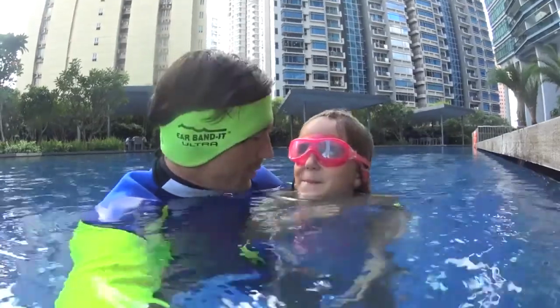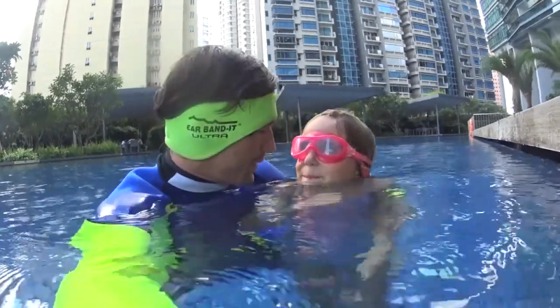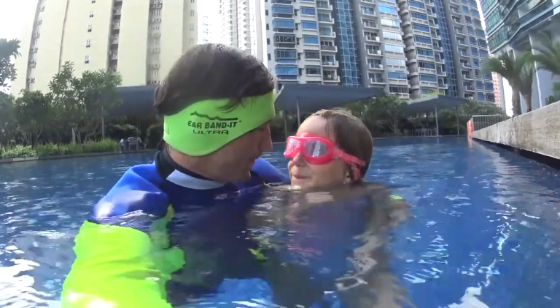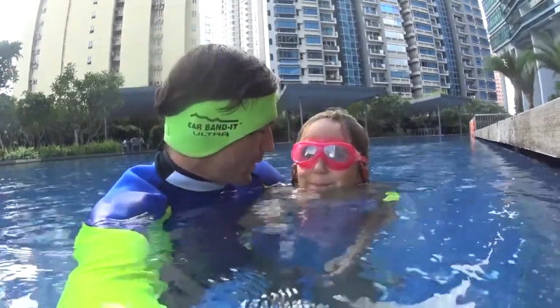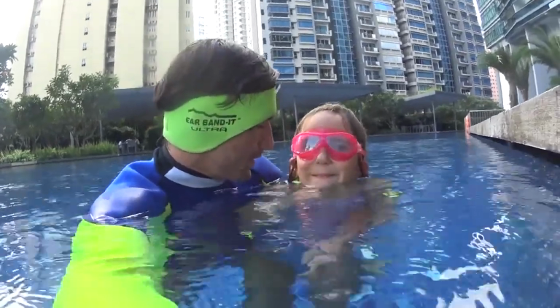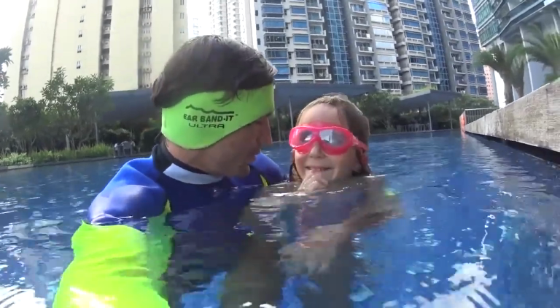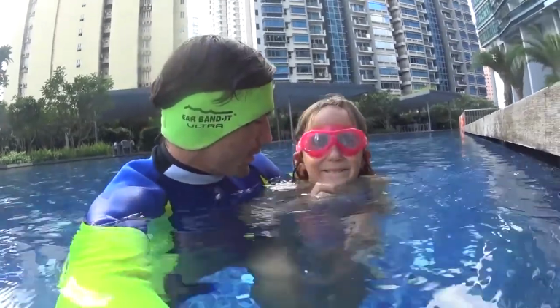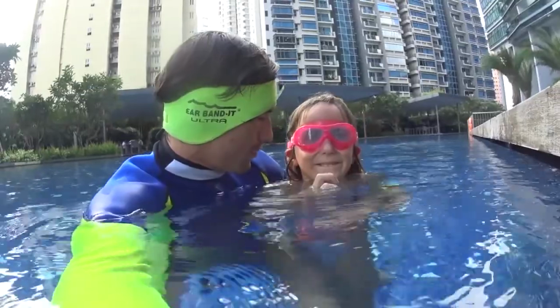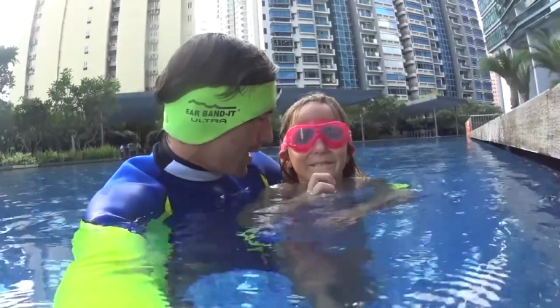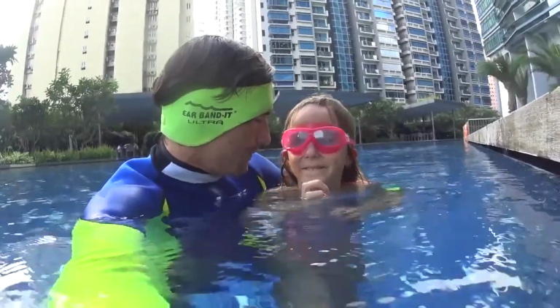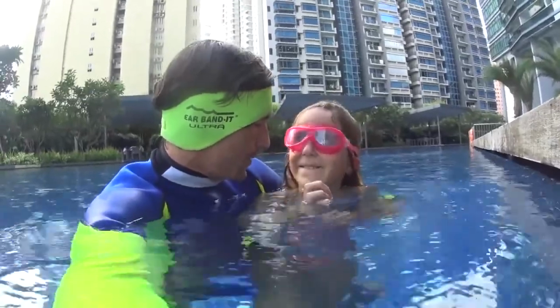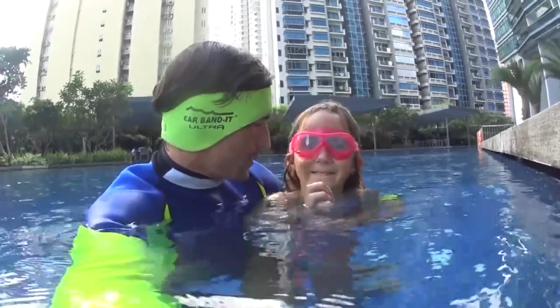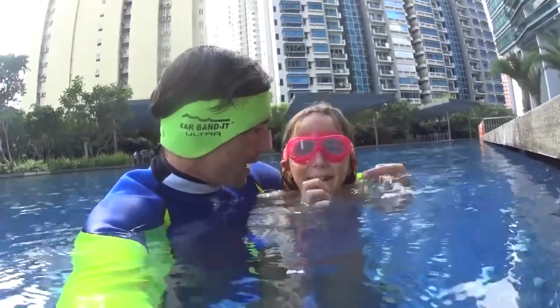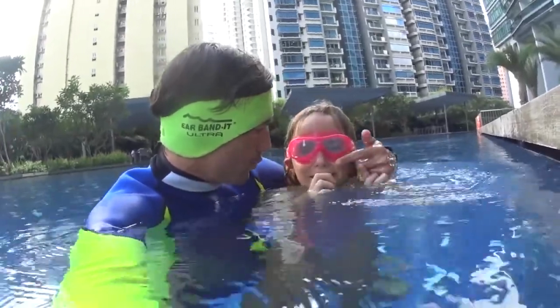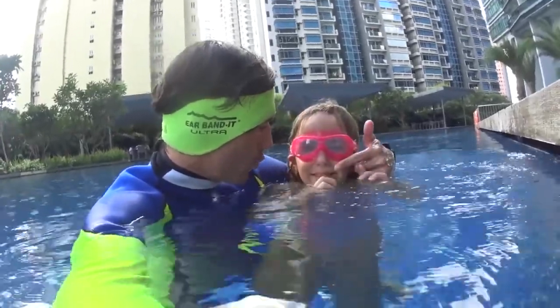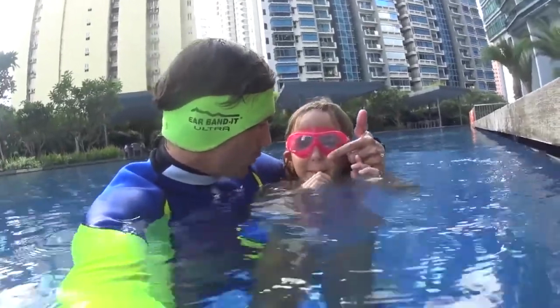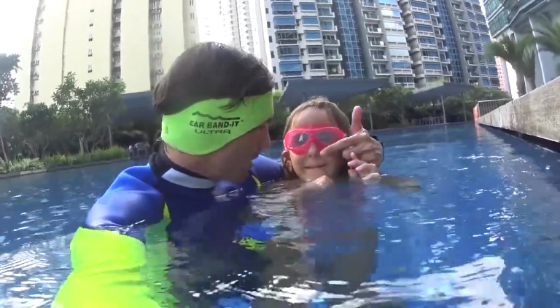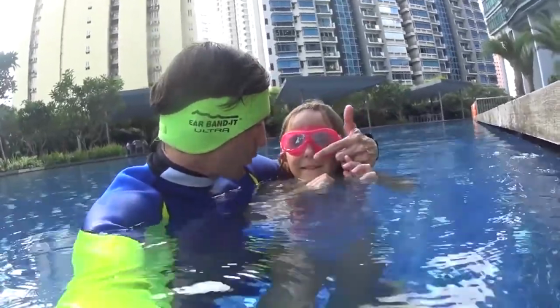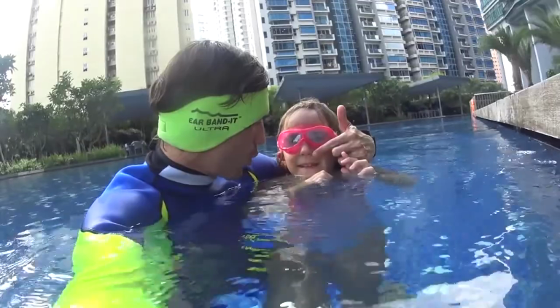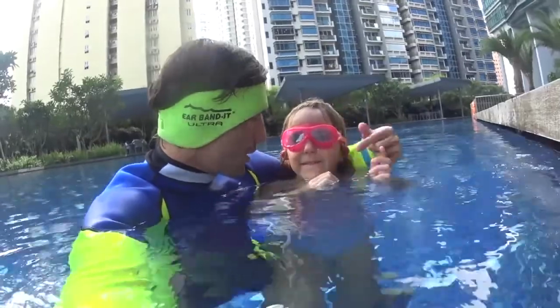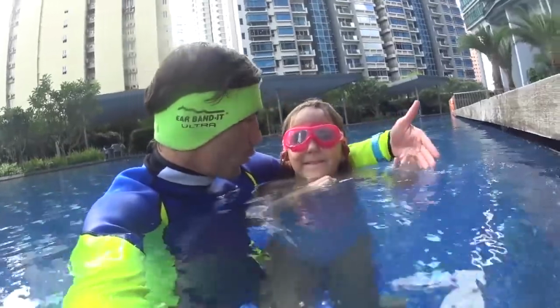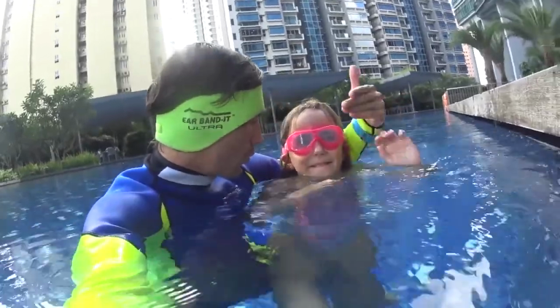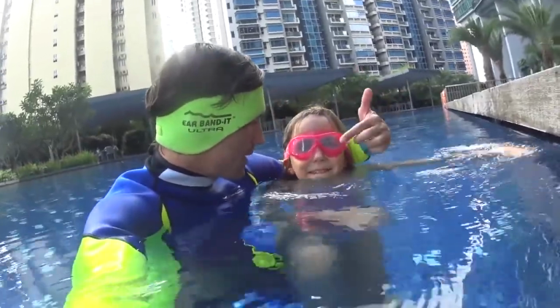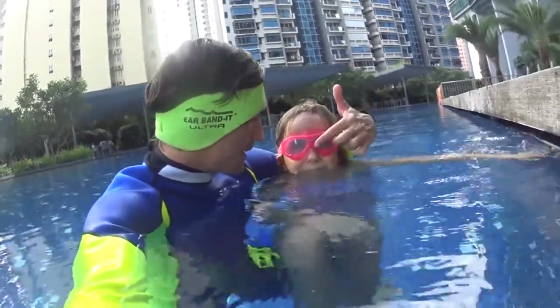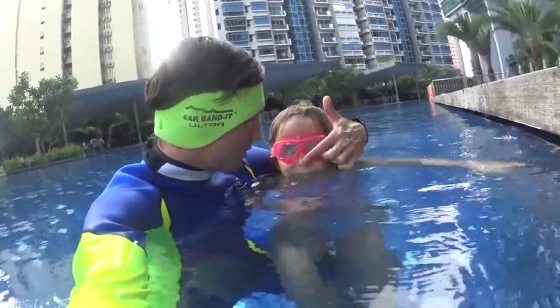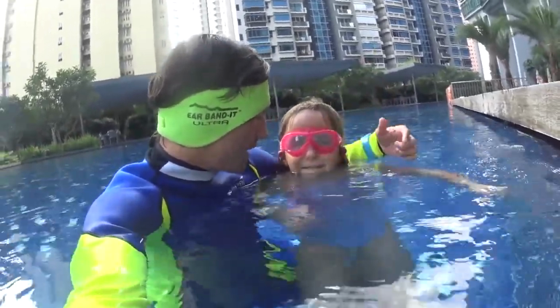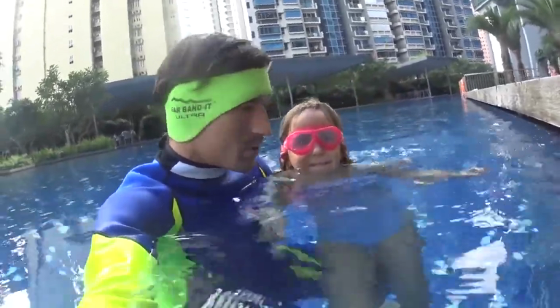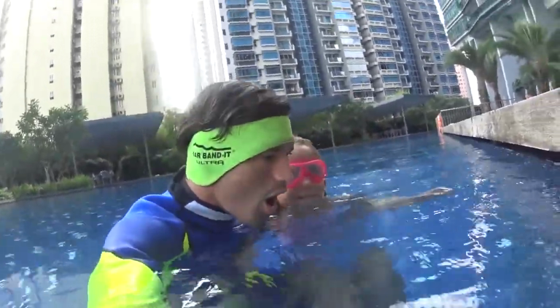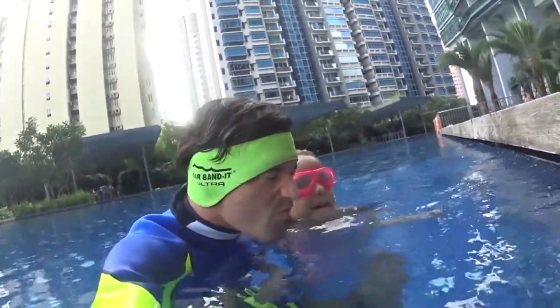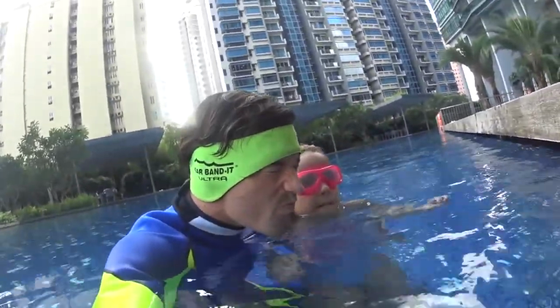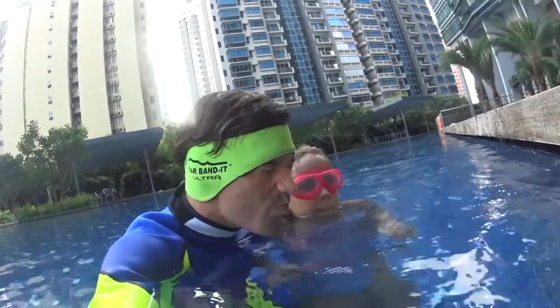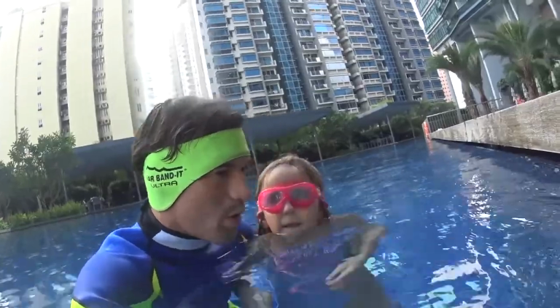Mademoiselle Victoire, we are going to learn backstroke, okay? The first exercise is to be able to blow bubbles from your nose so the water doesn't go inside your sinuses, okay? Nobody likes this. So, in the water.